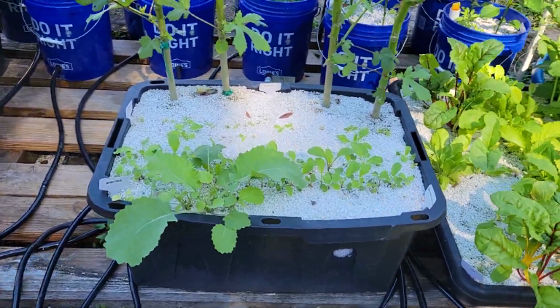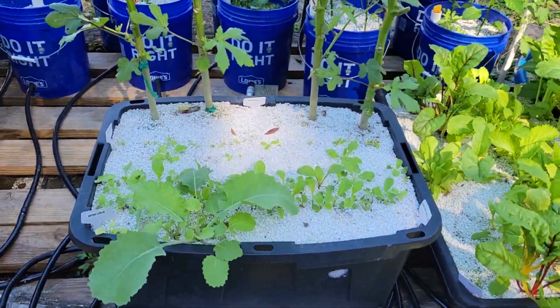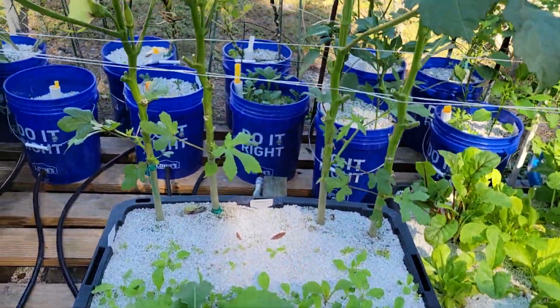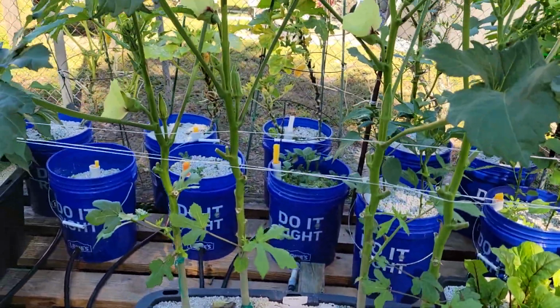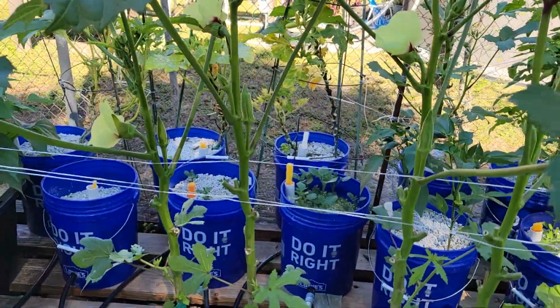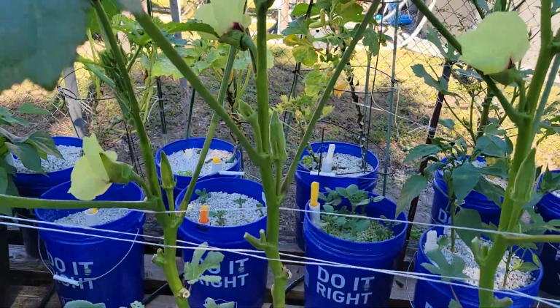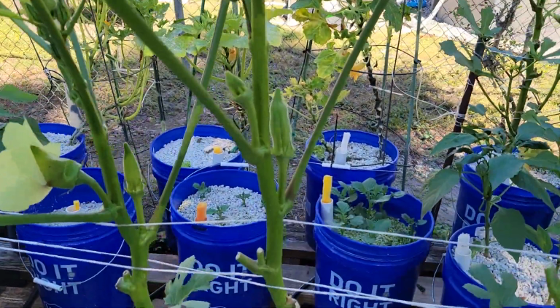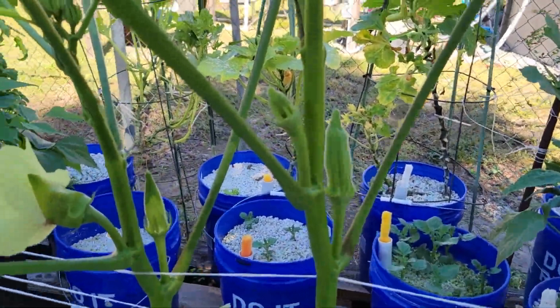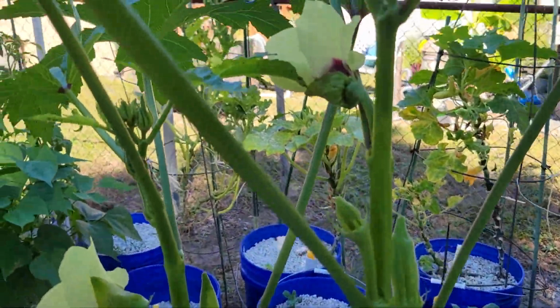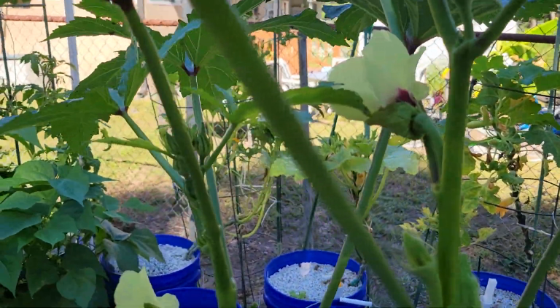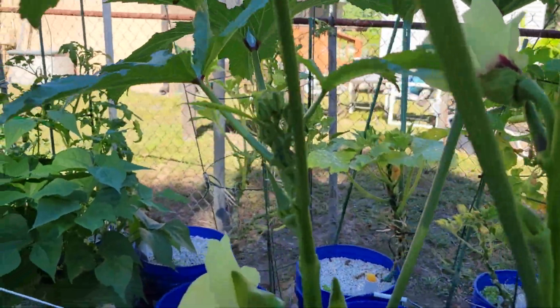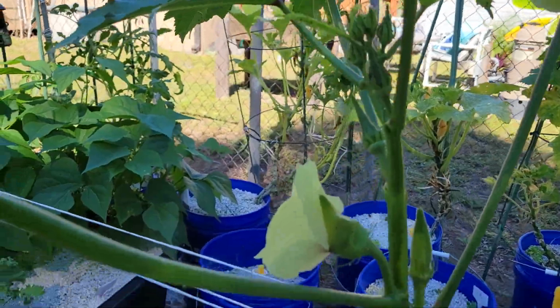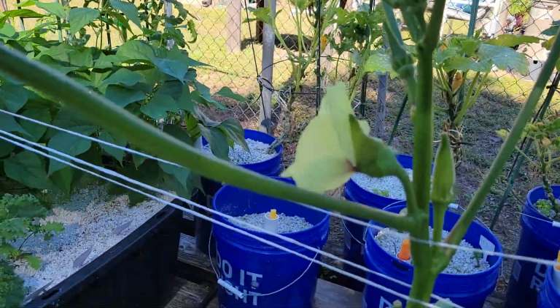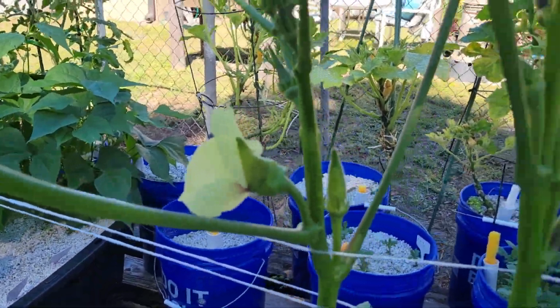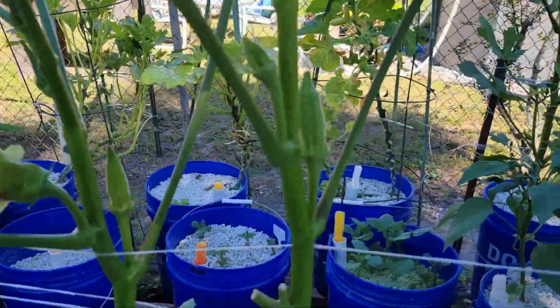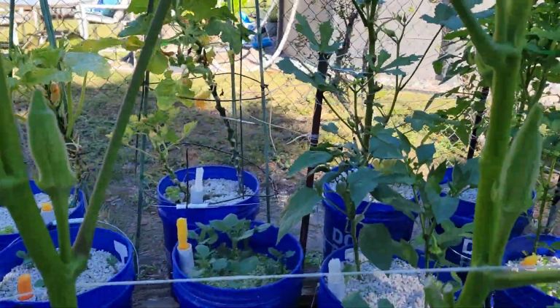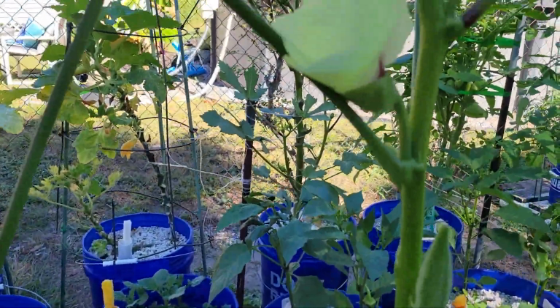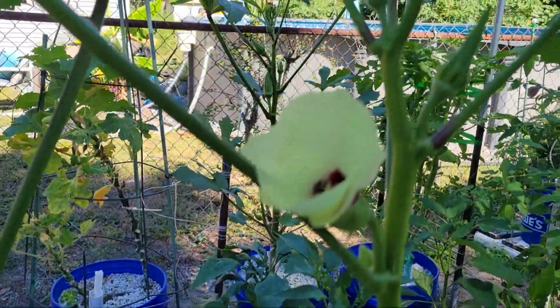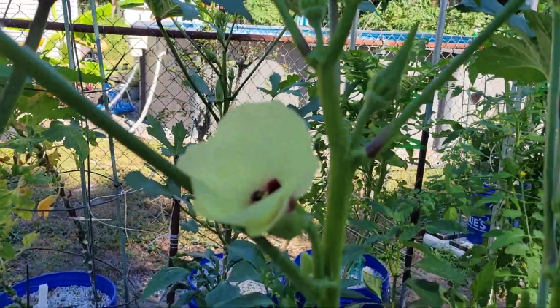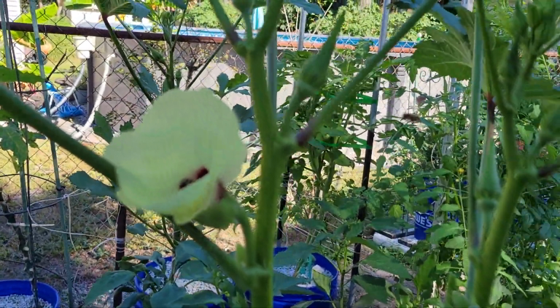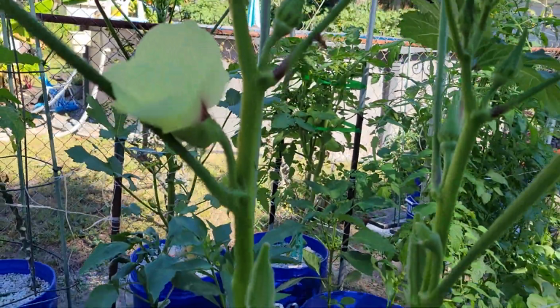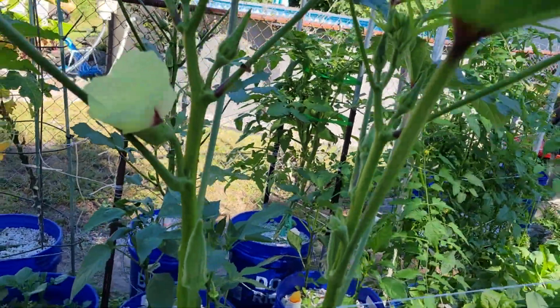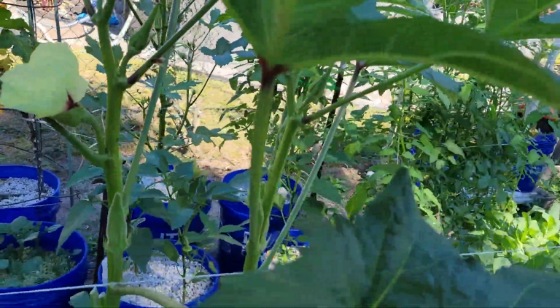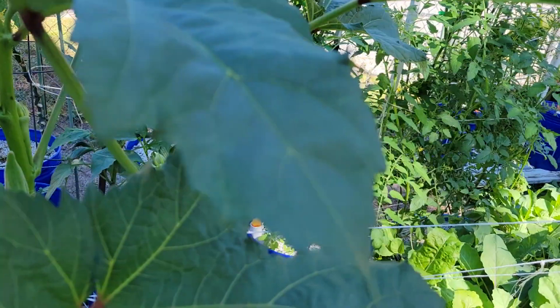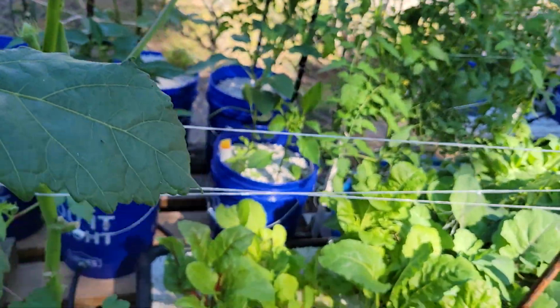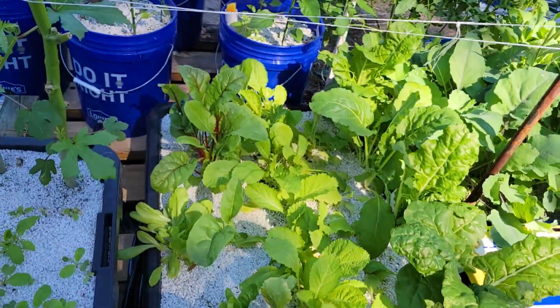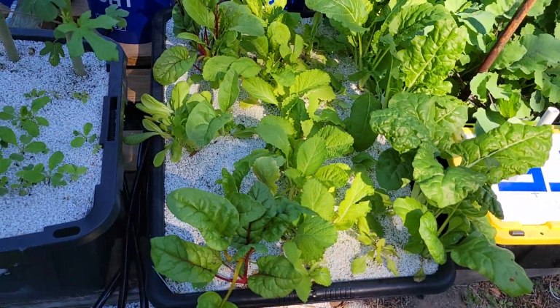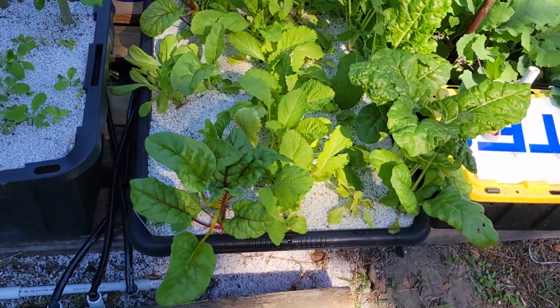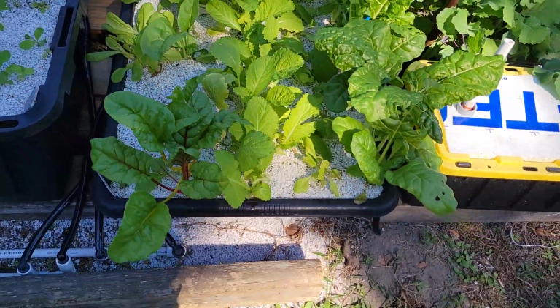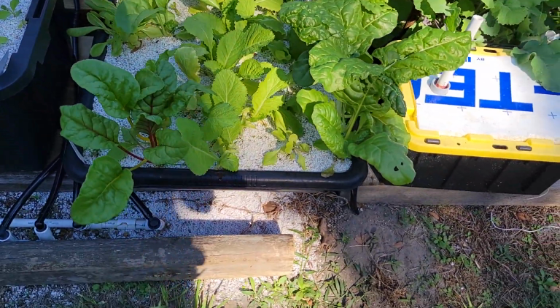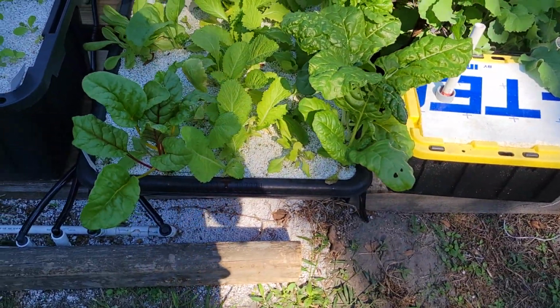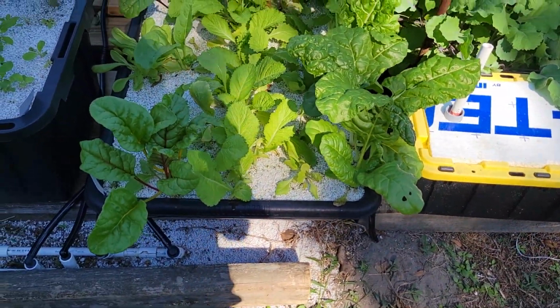The okra plants — let me pick an okra. All four of these had blooms on them this morning. We trimmed this one up yesterday.